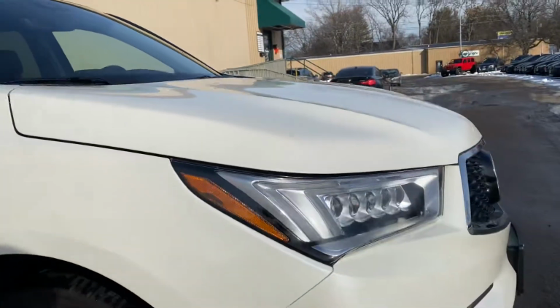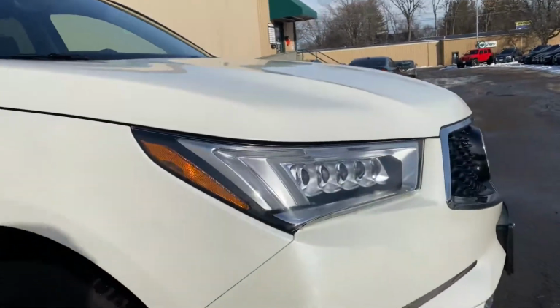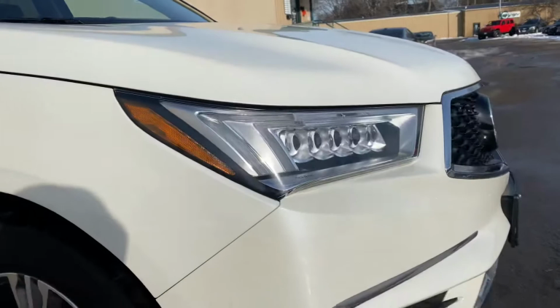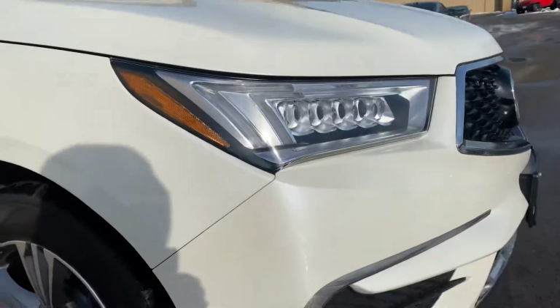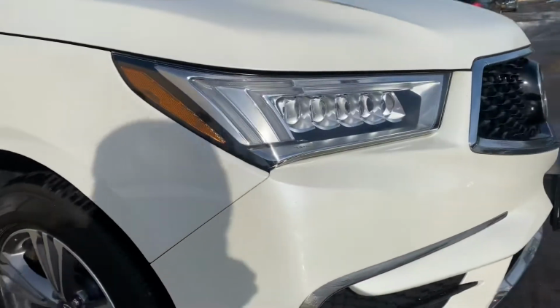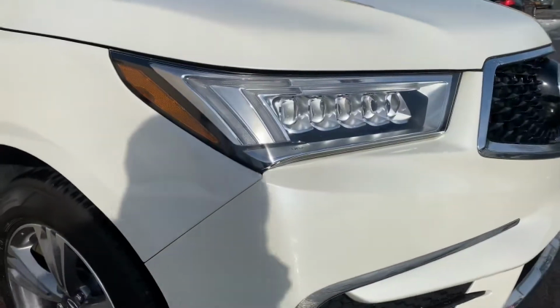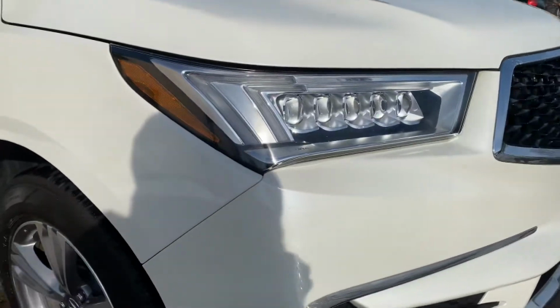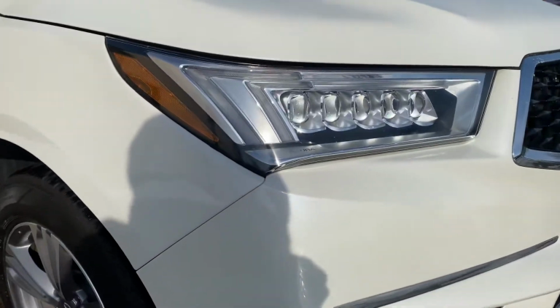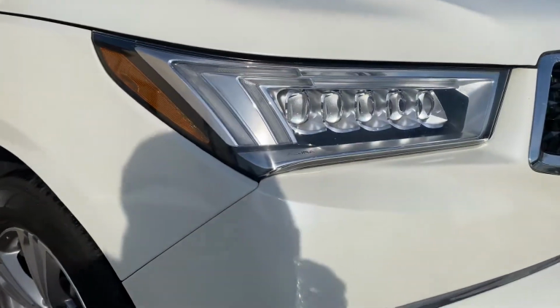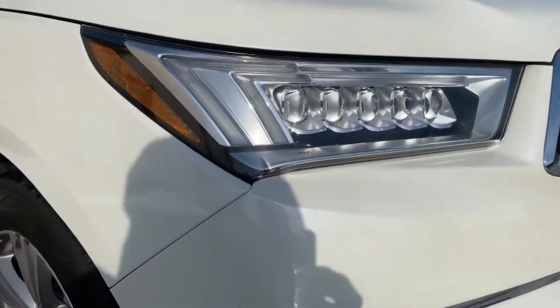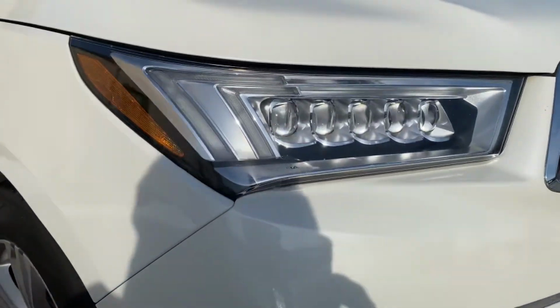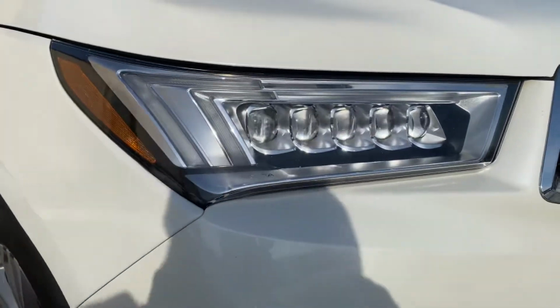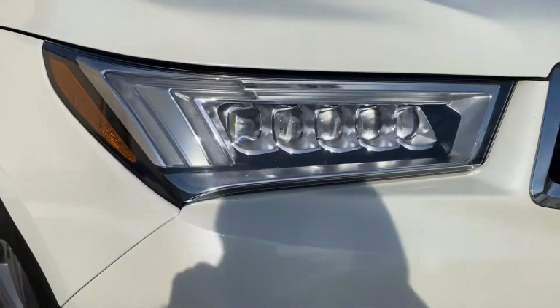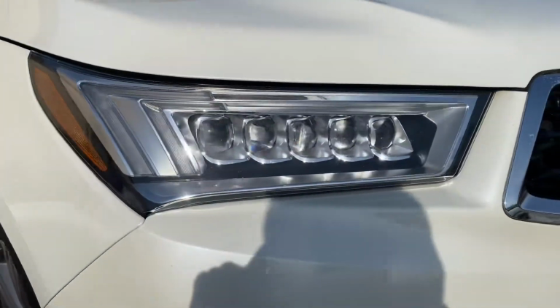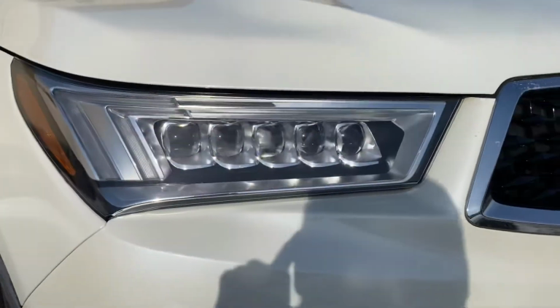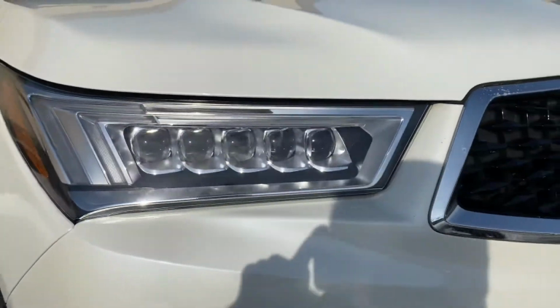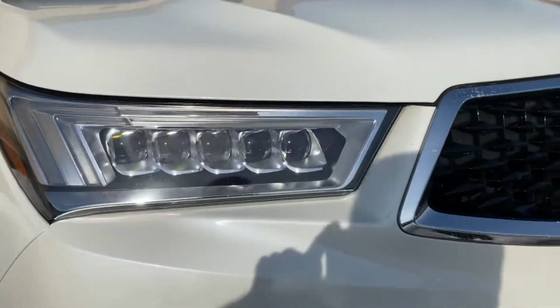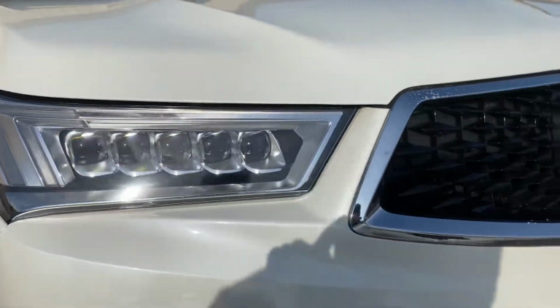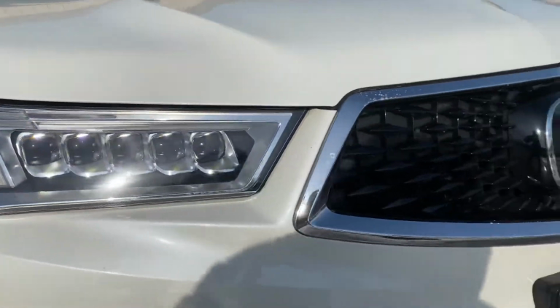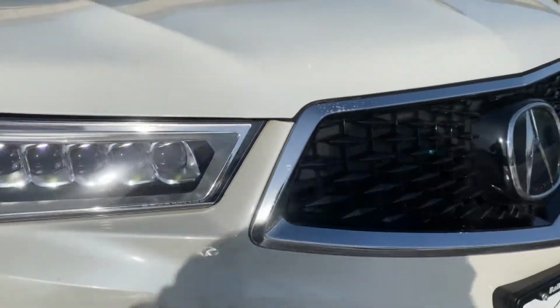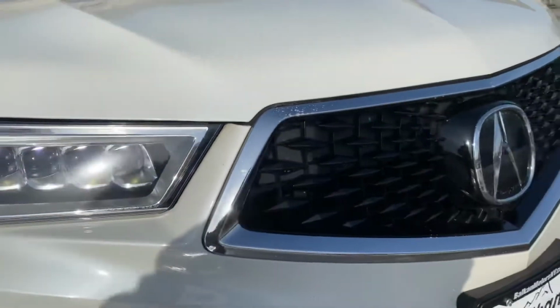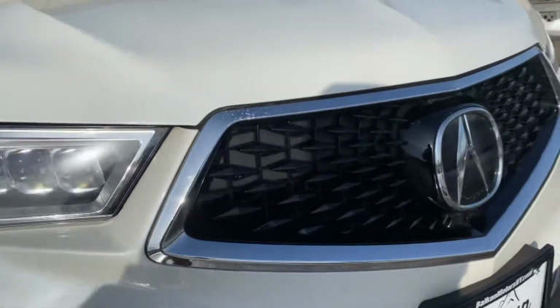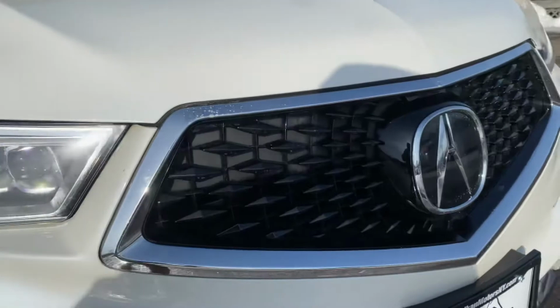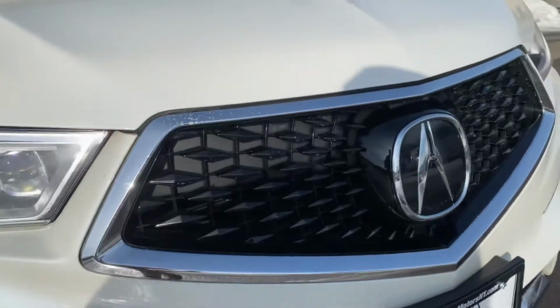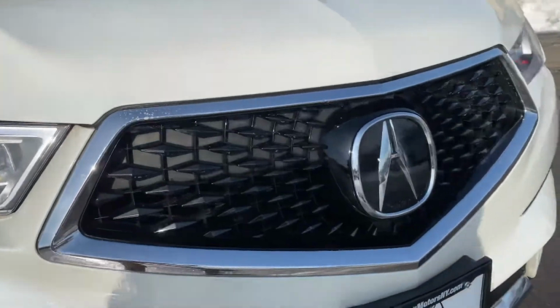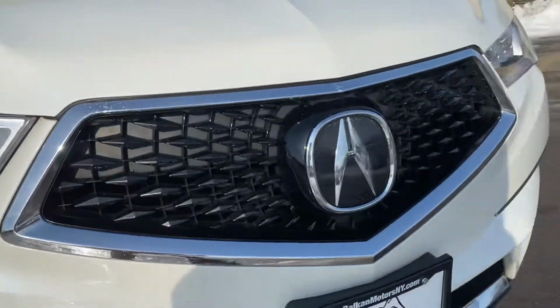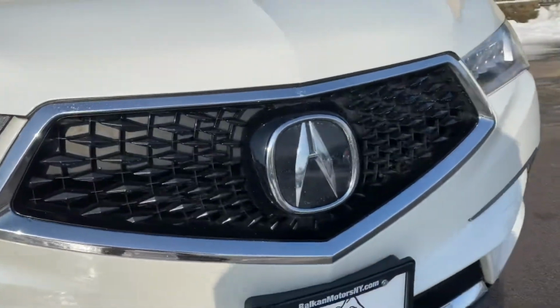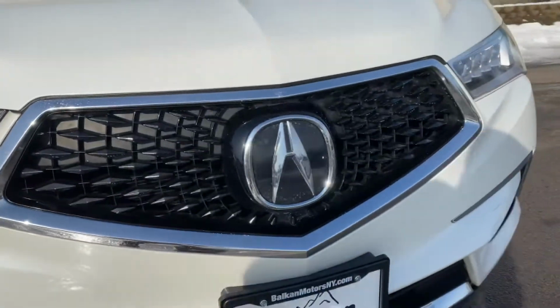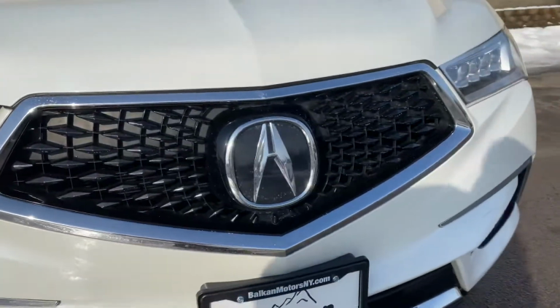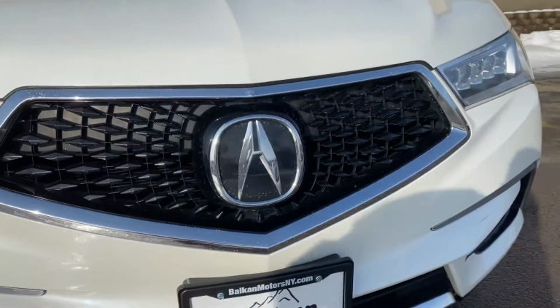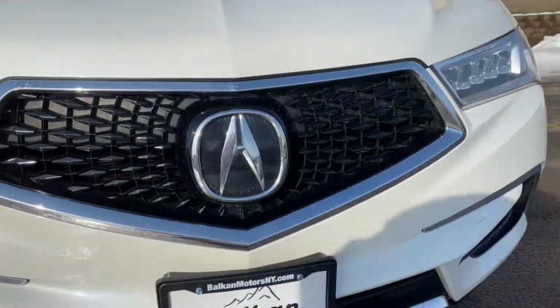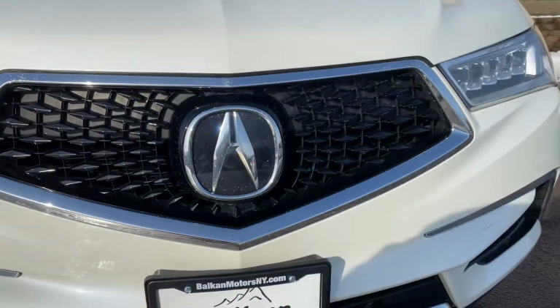Now coming around the front, Acura has these beautiful LED headlights with this amazing looking front grille.